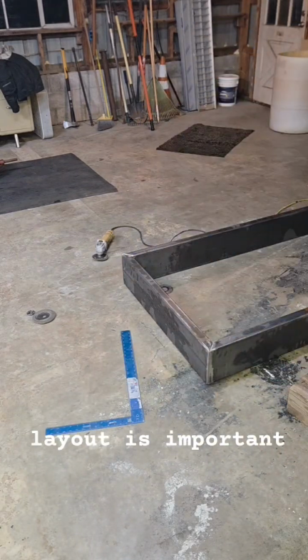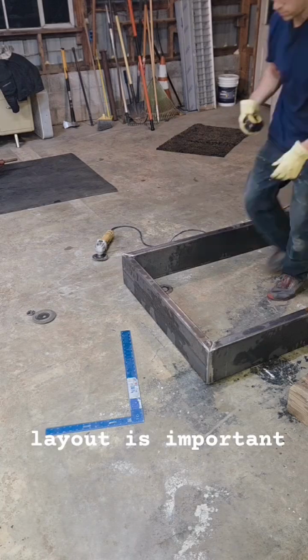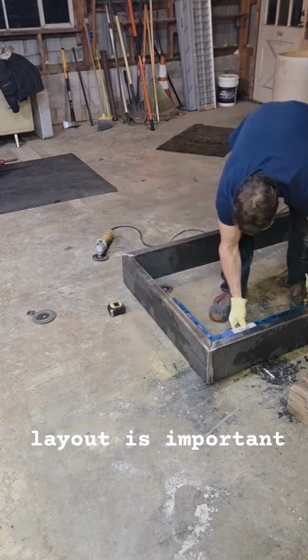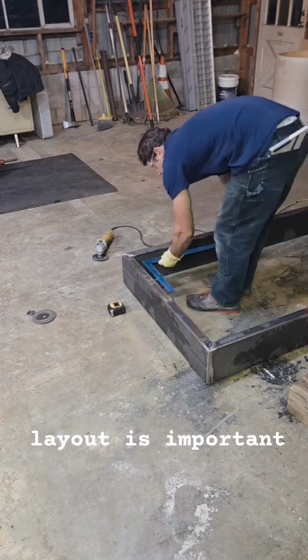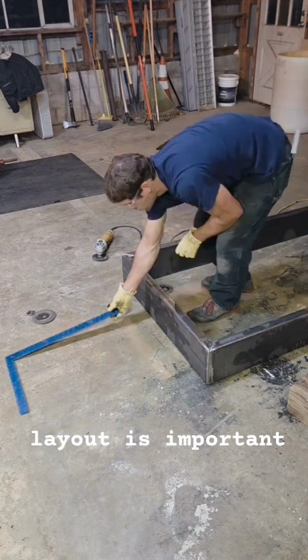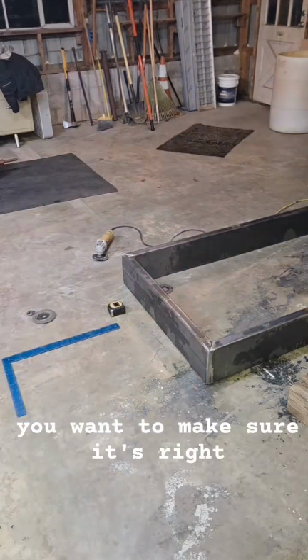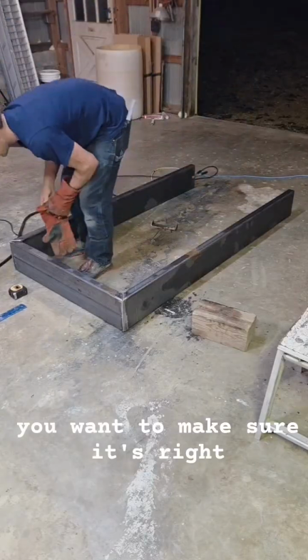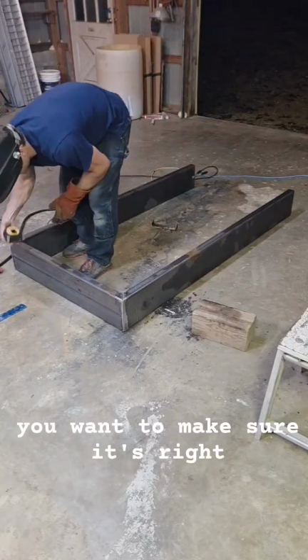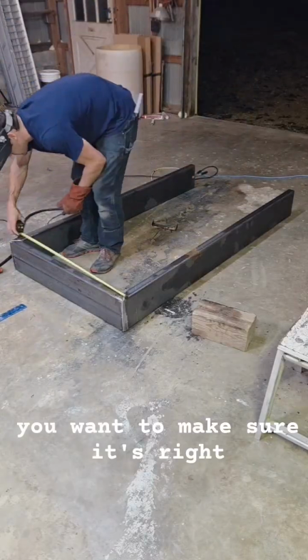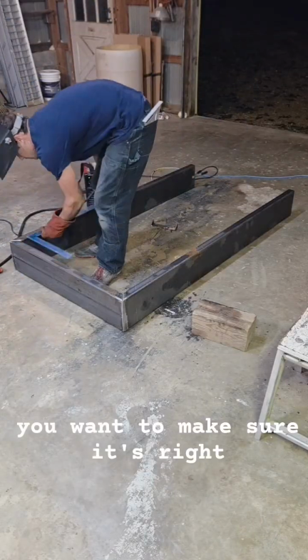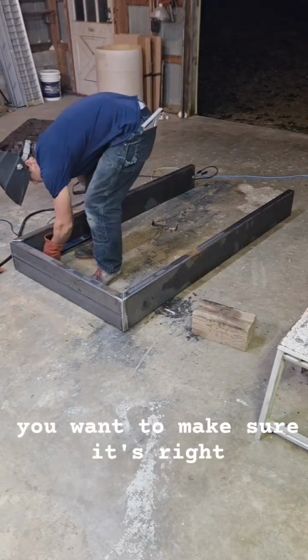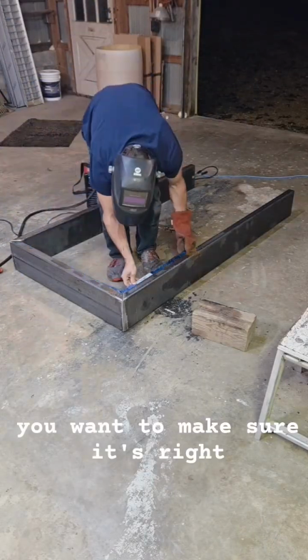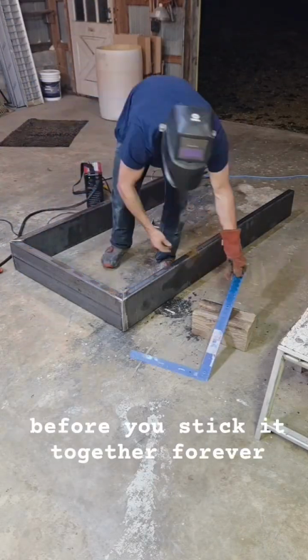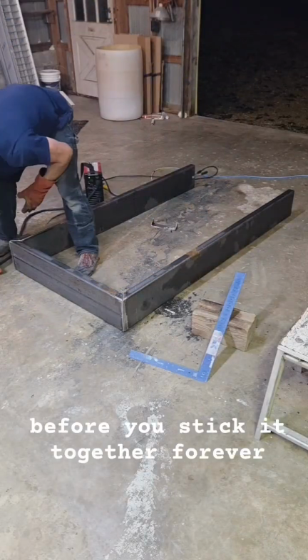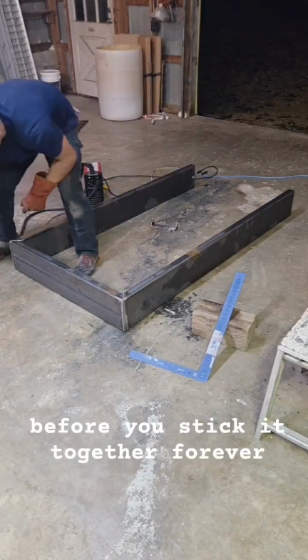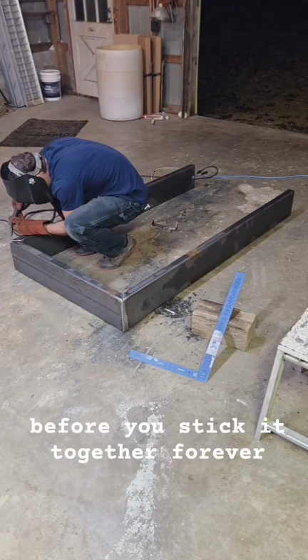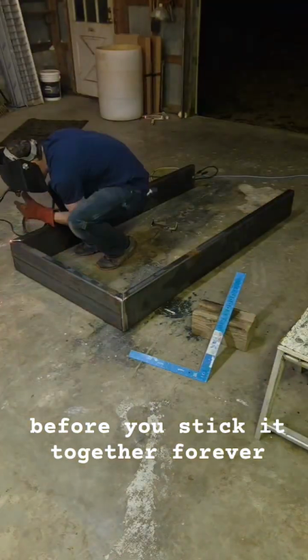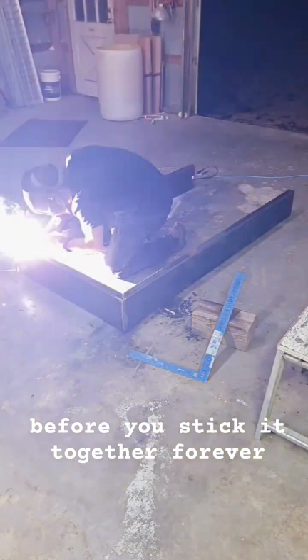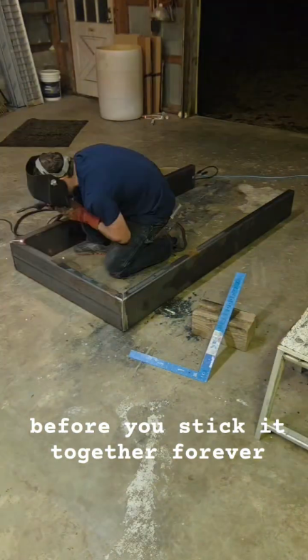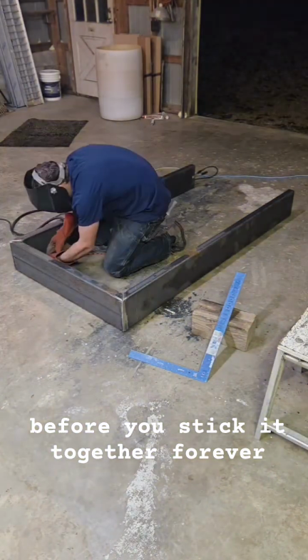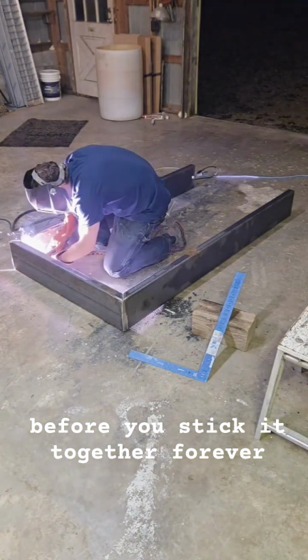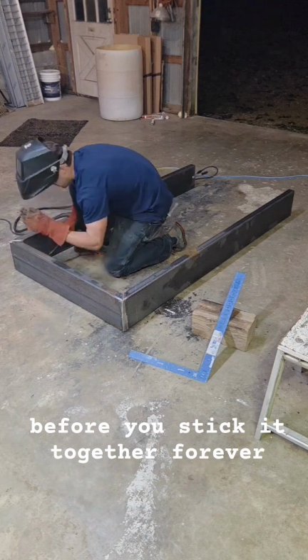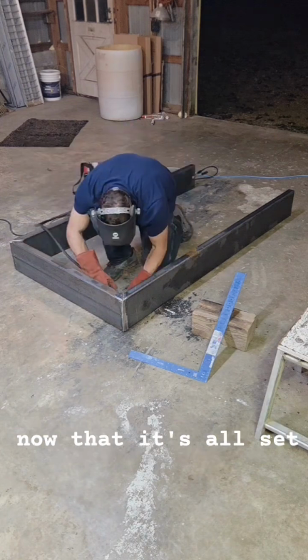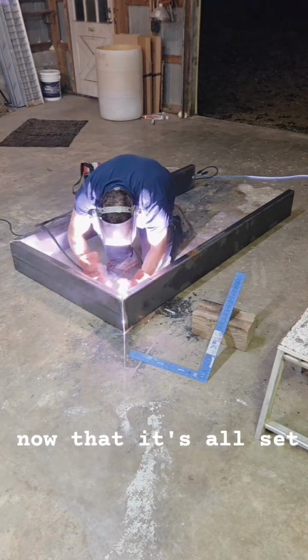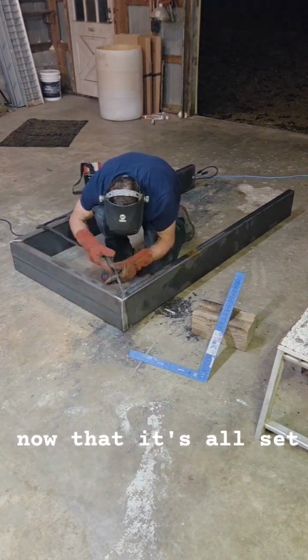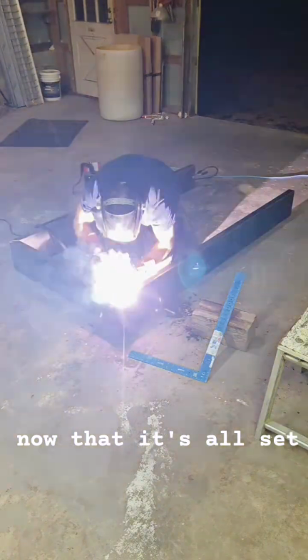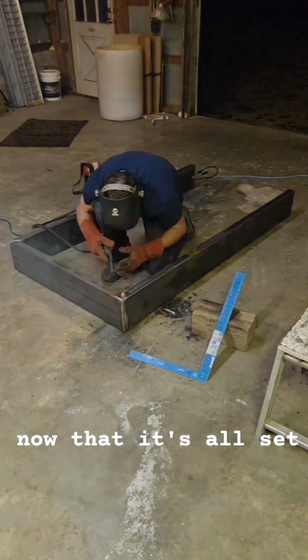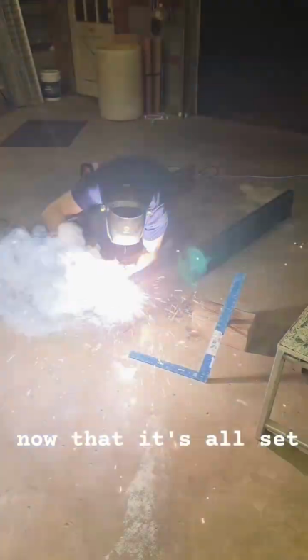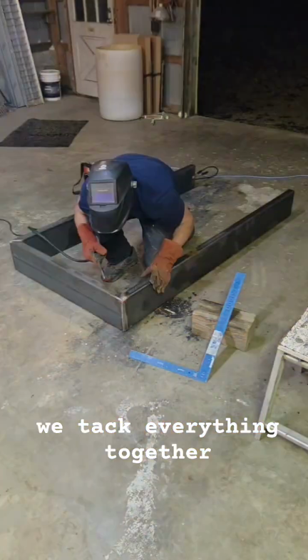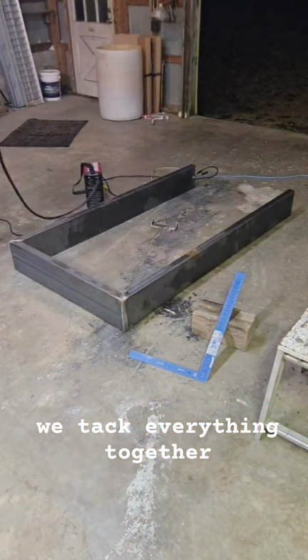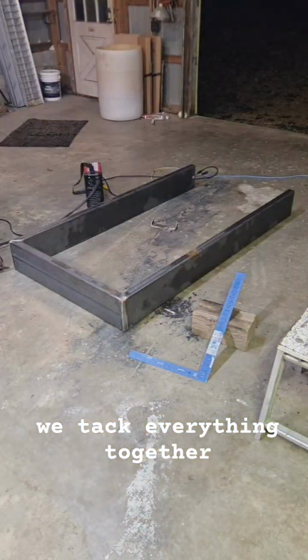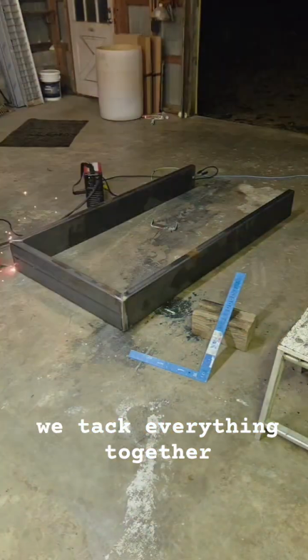Layout is important. You want to make sure it's right before you stick it together forever. Now that it's all set, we tack everything together.